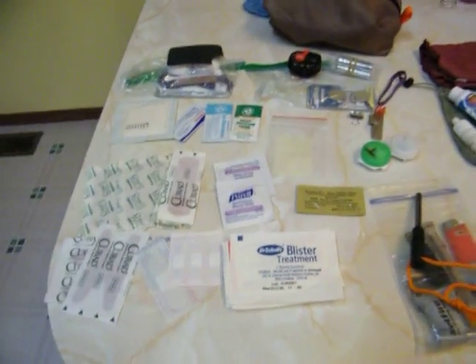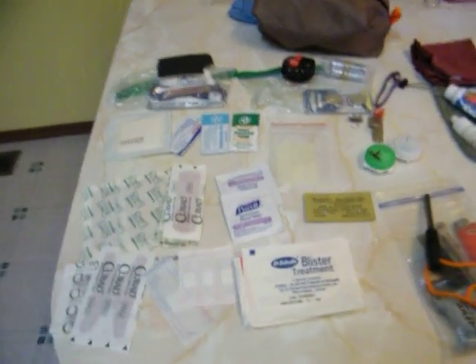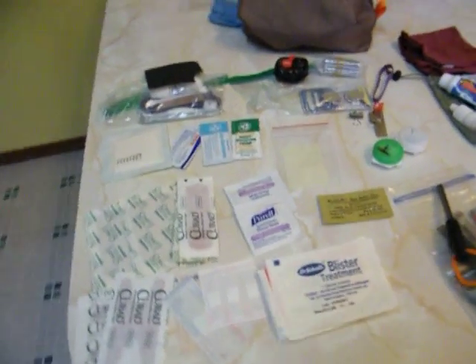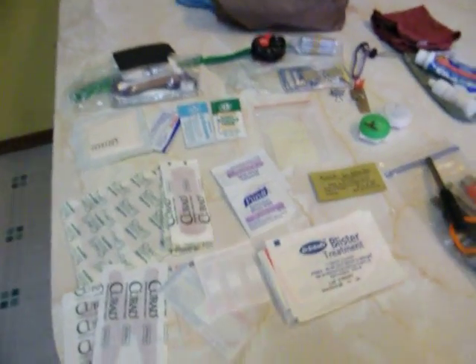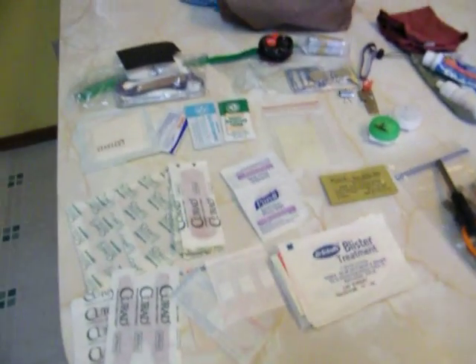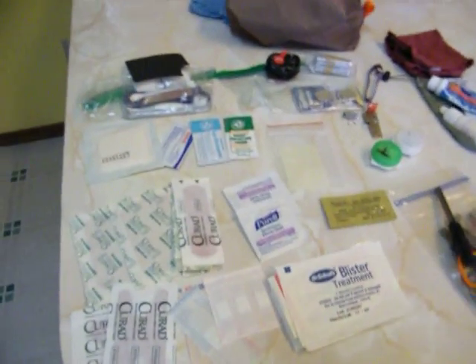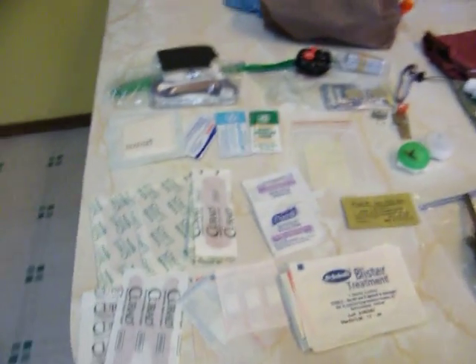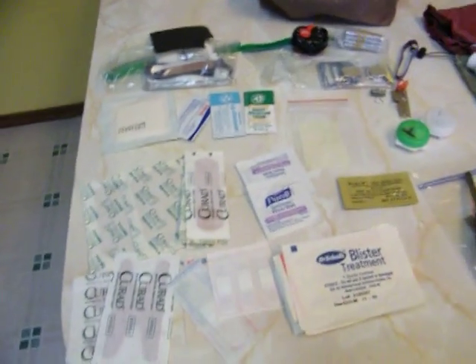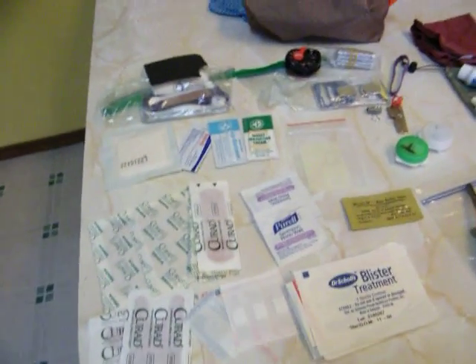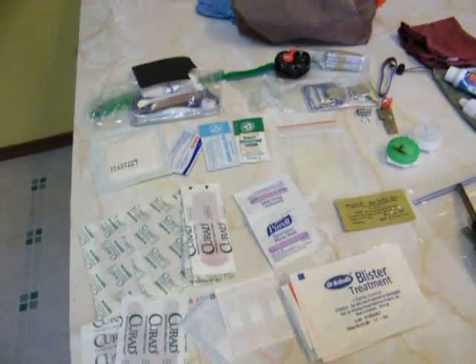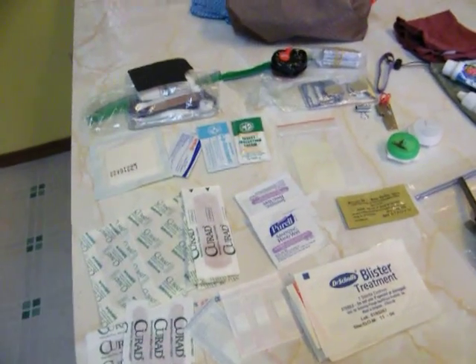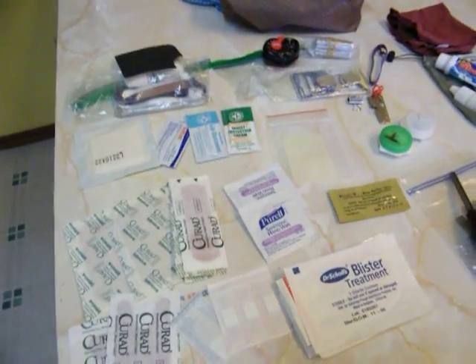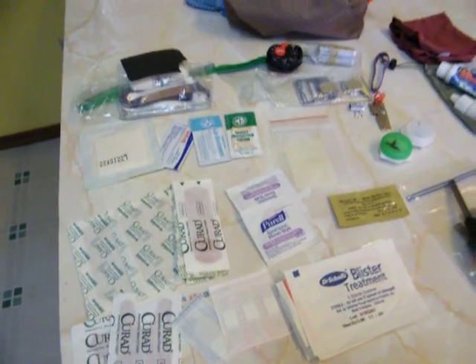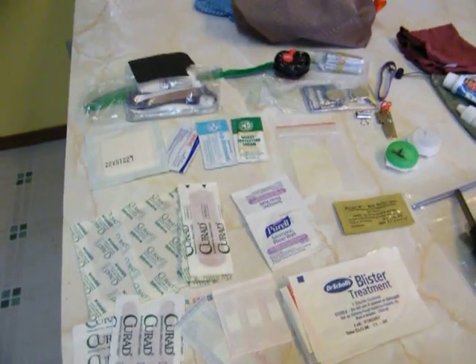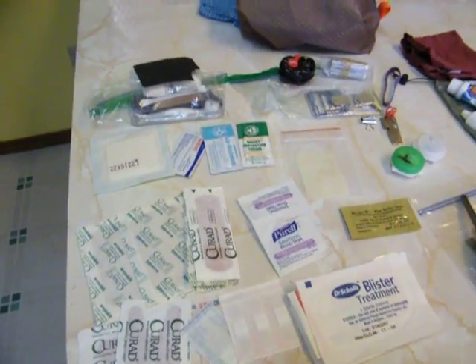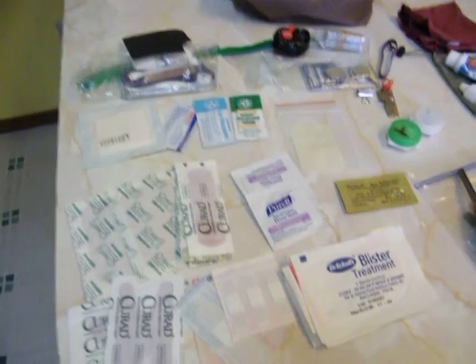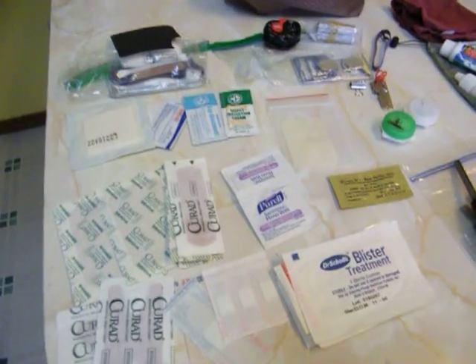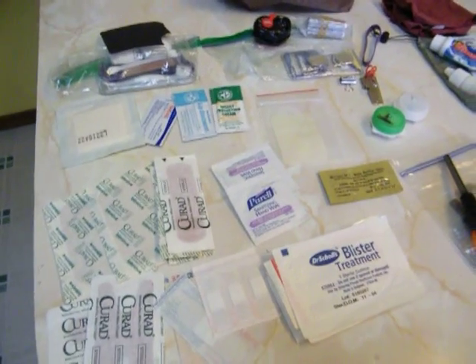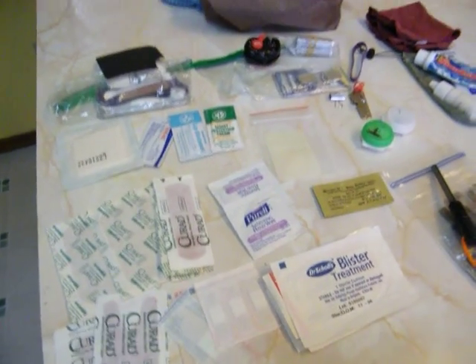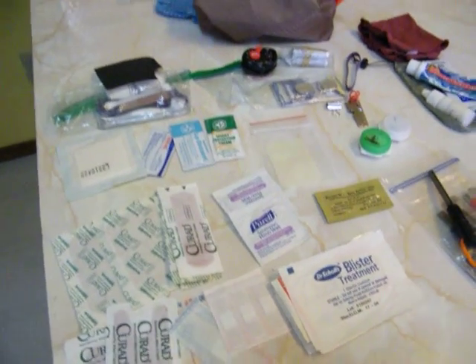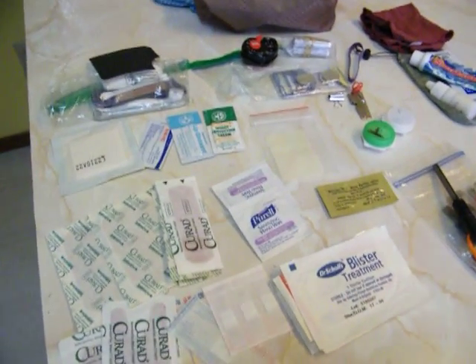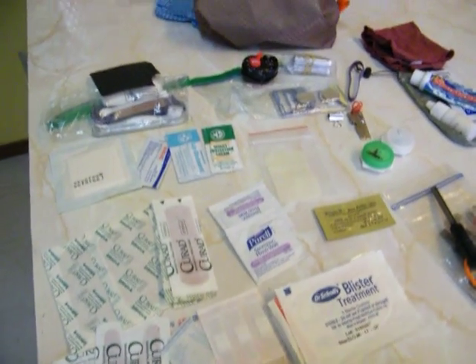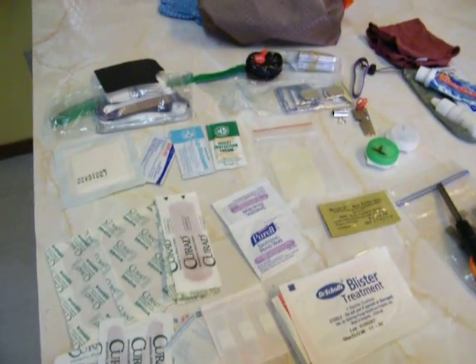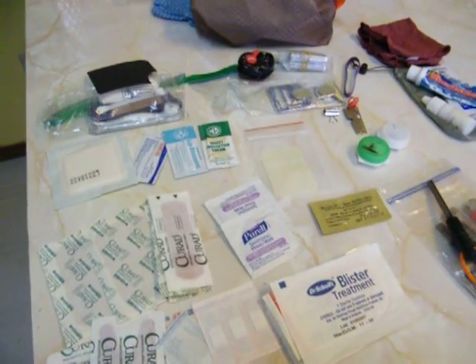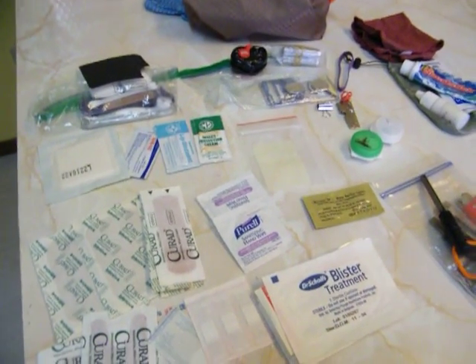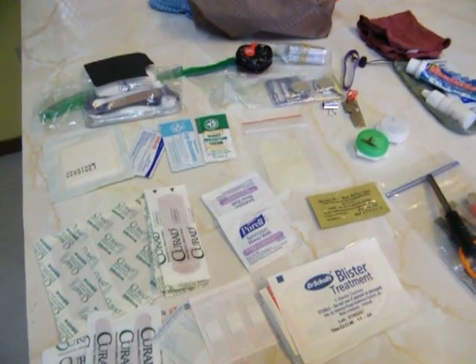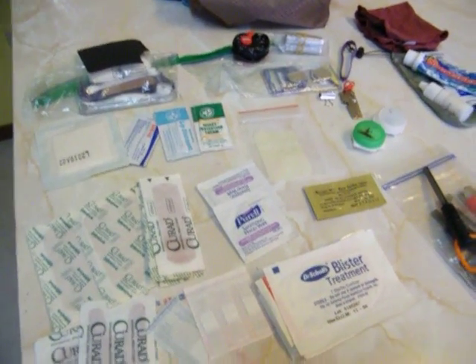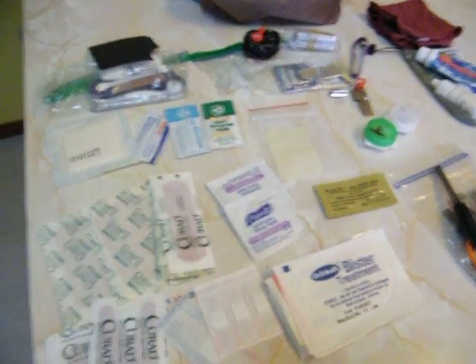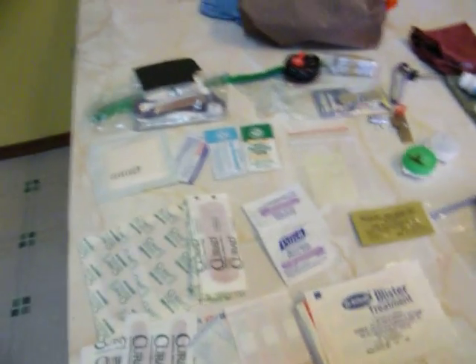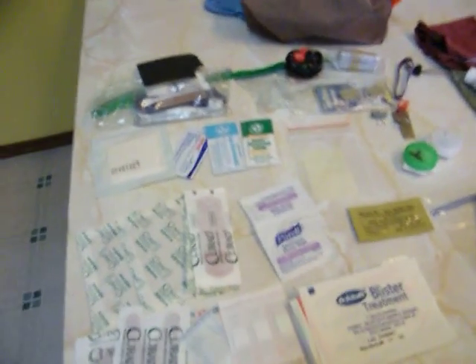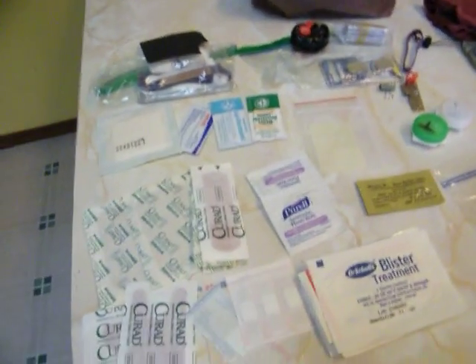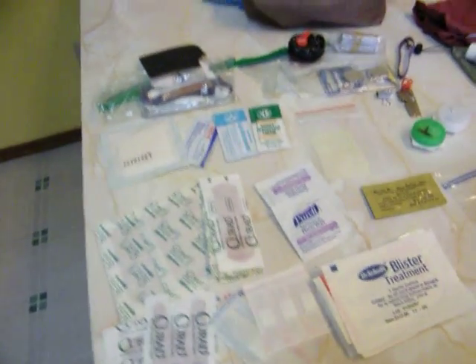Good morning everybody. This is Country. I'm bored so I thought I'd do a little video for you today. This is my first aid slash just-in-case kit.